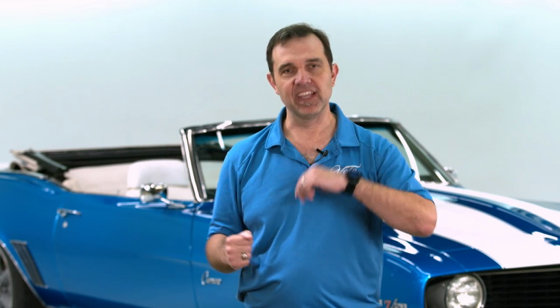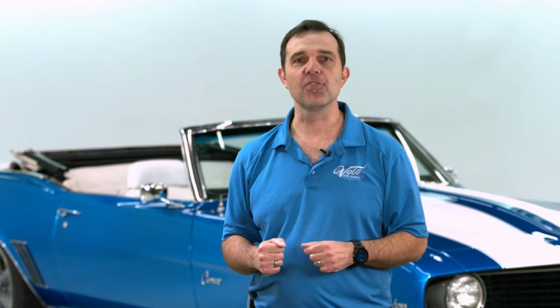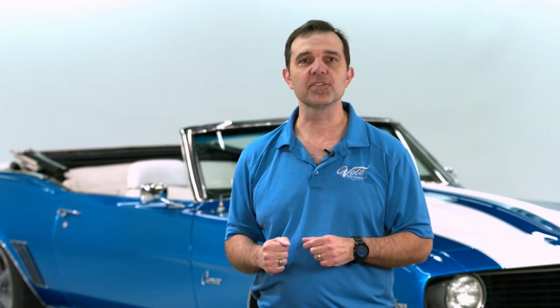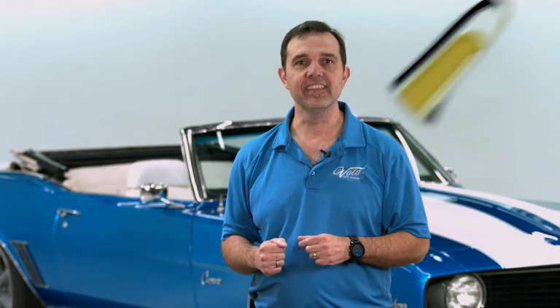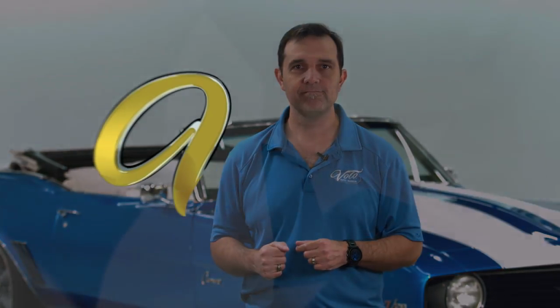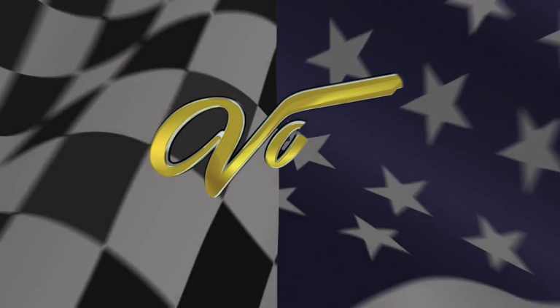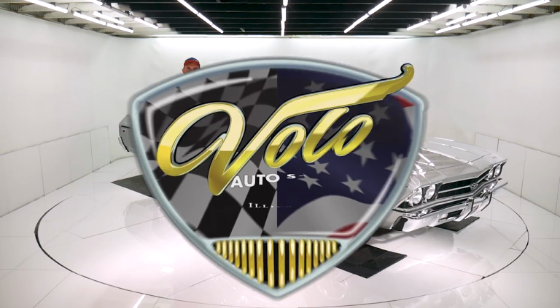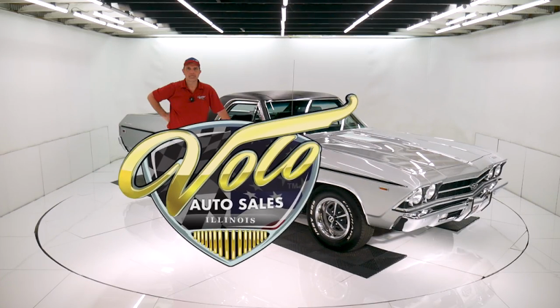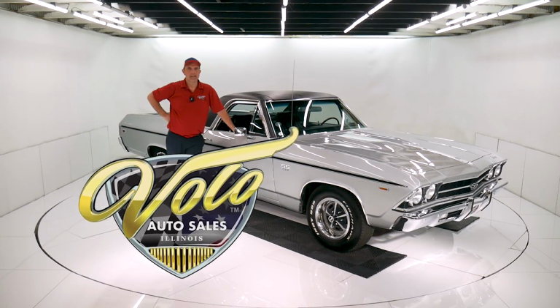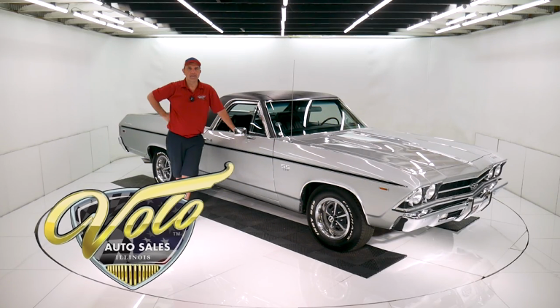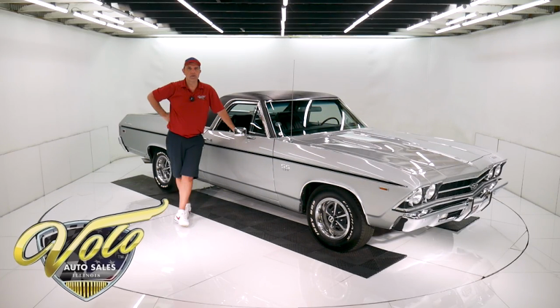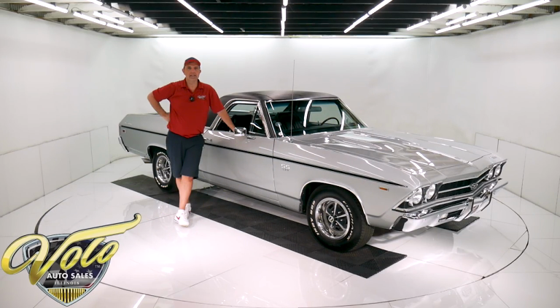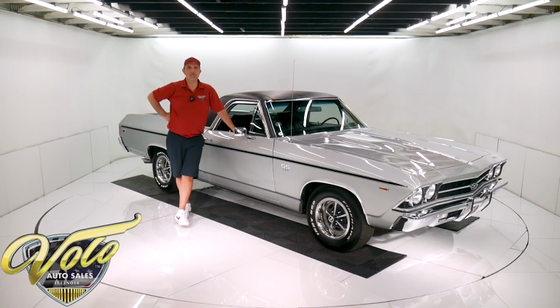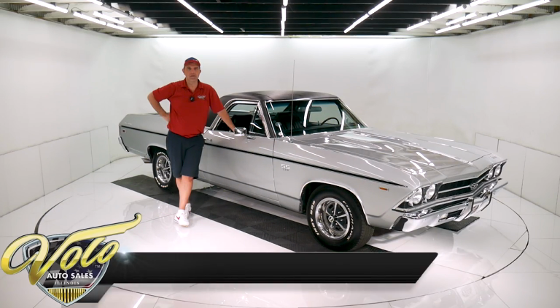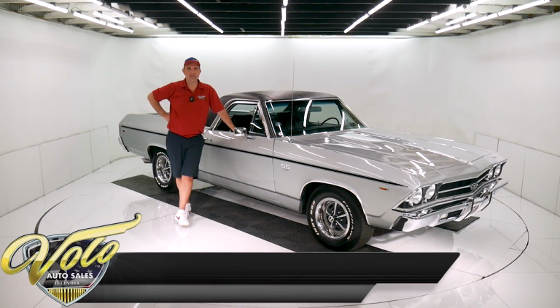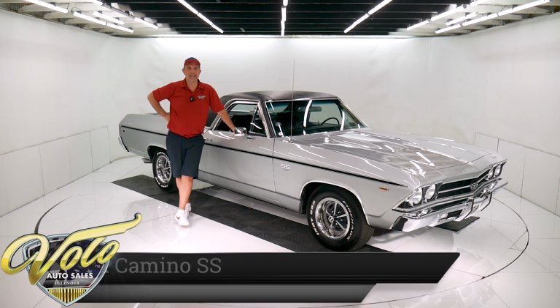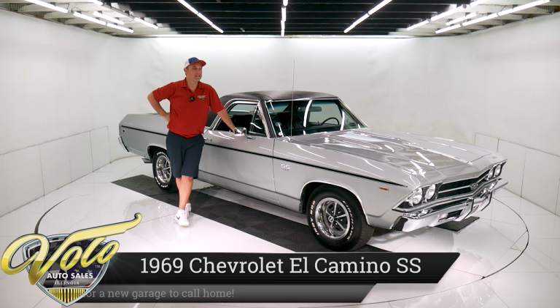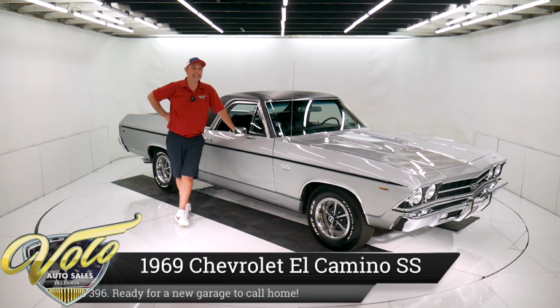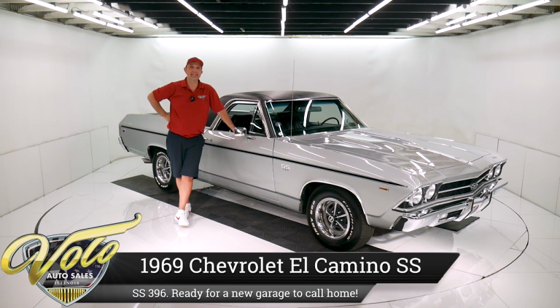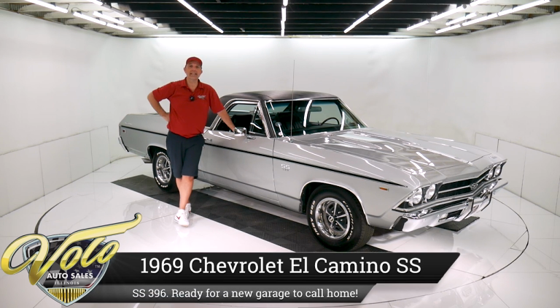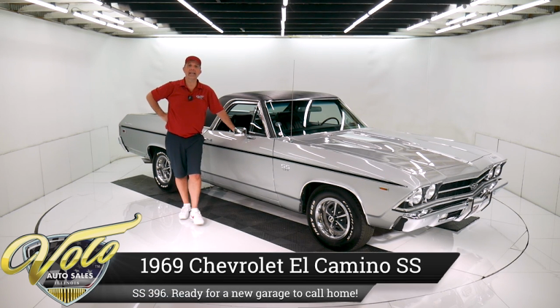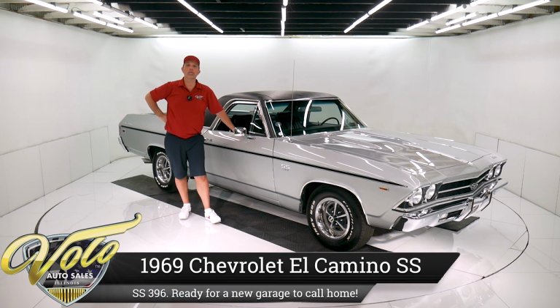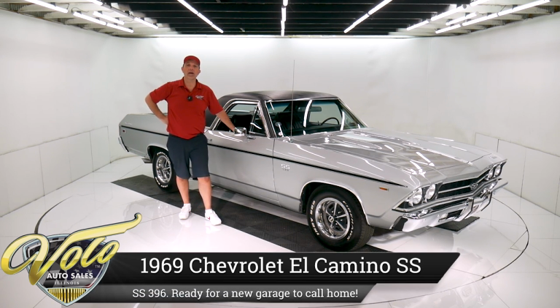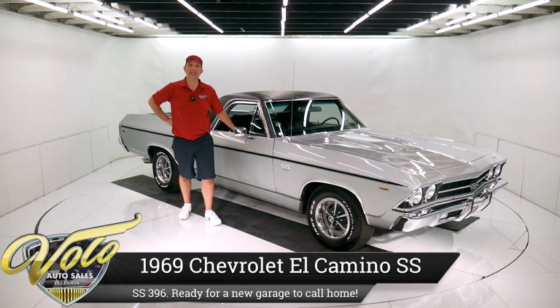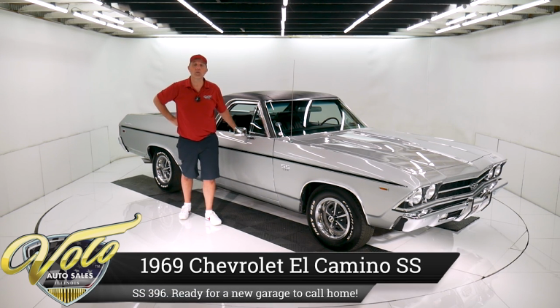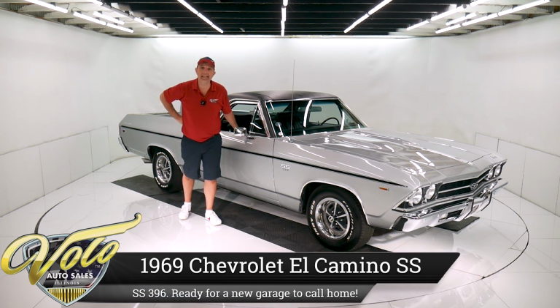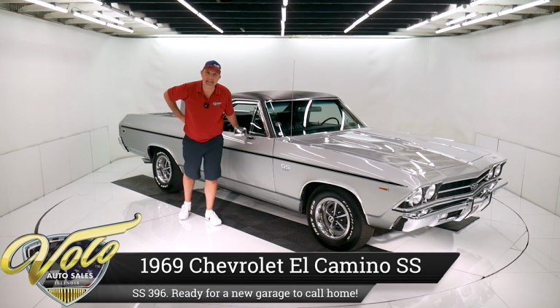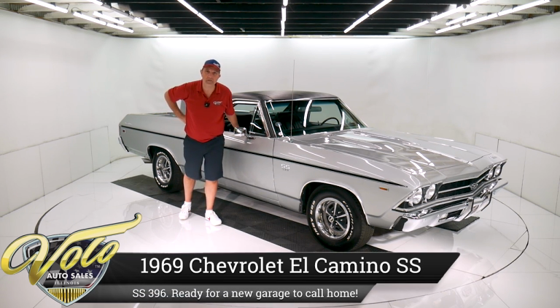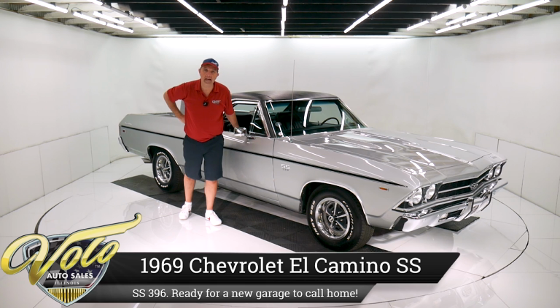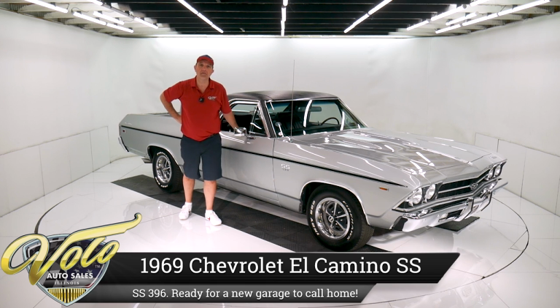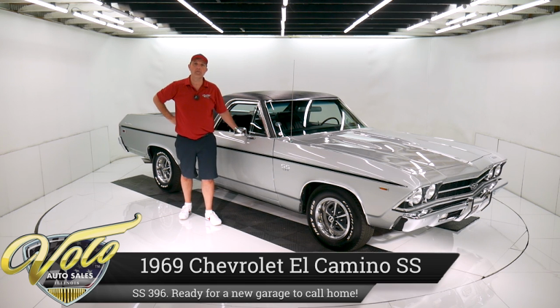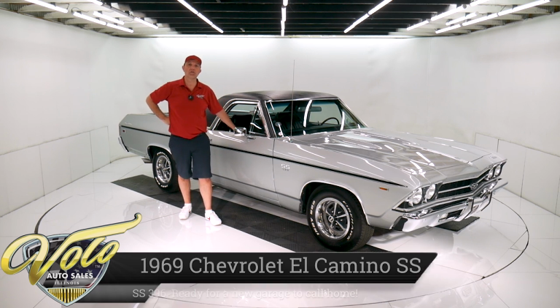Come on, let's go for a spin. I've got a really special one for us right here — 1969 El Camino SS 396. It's been body off frame restored.